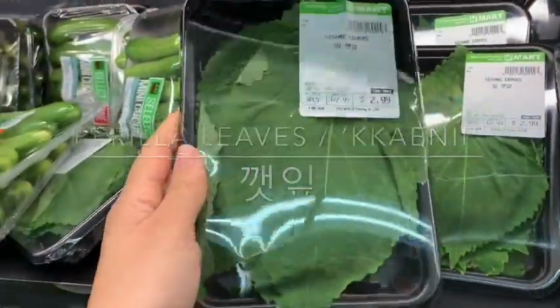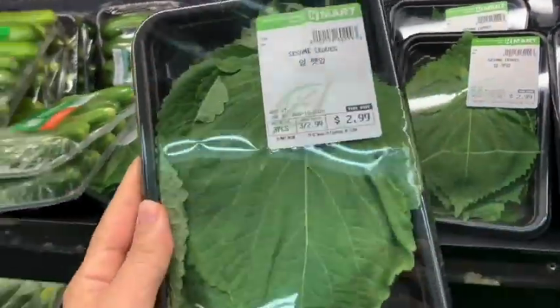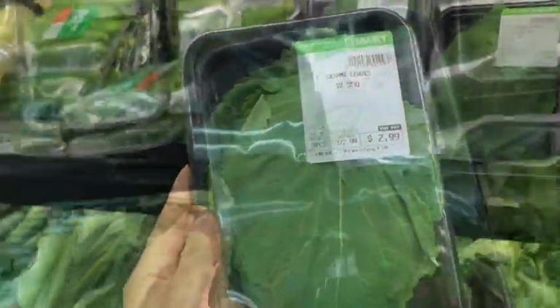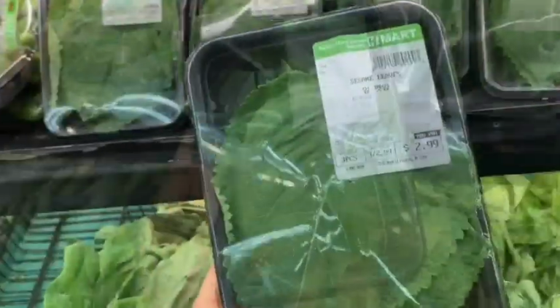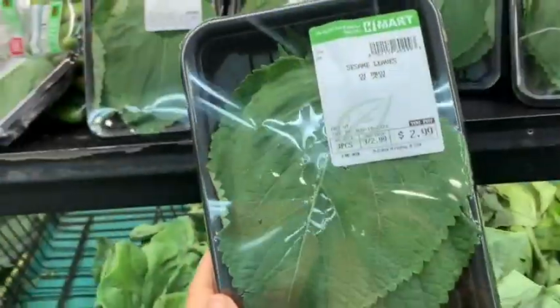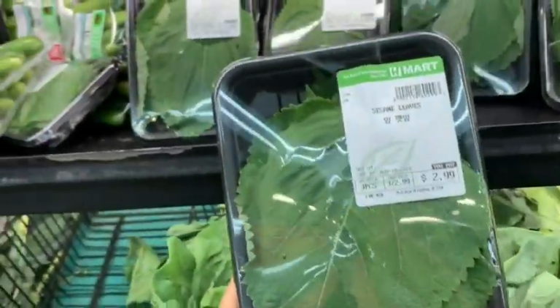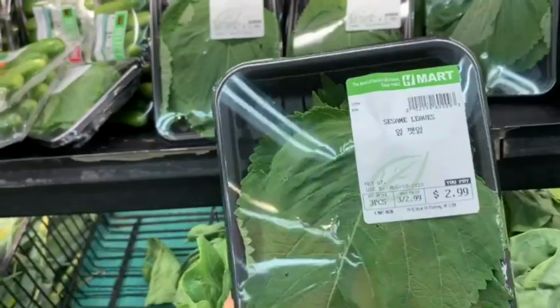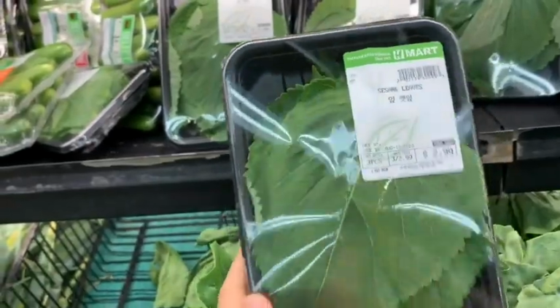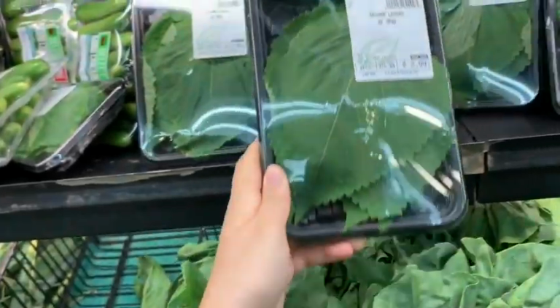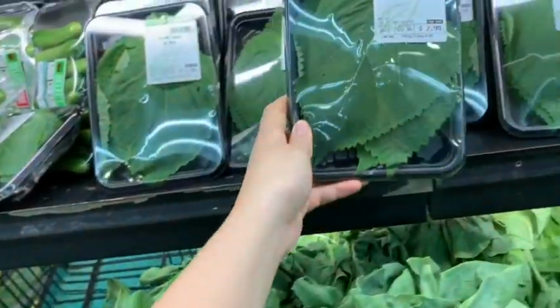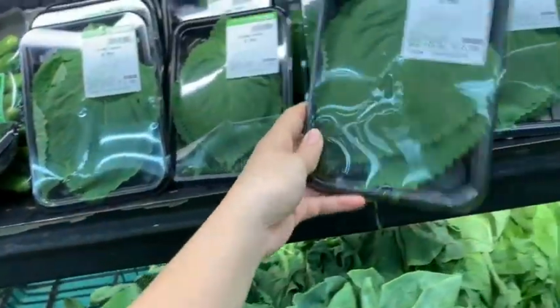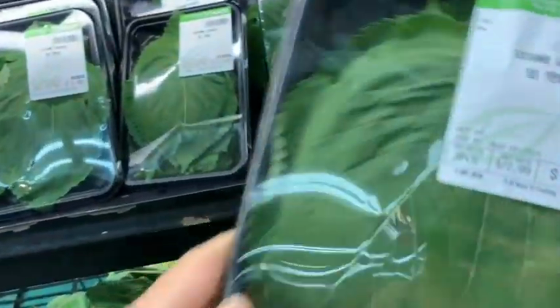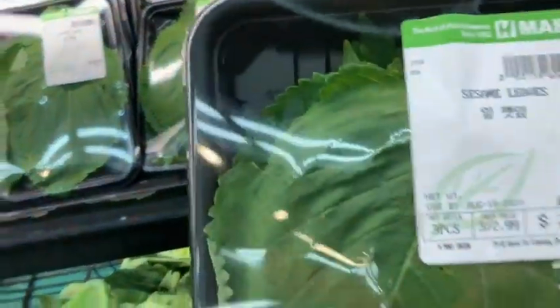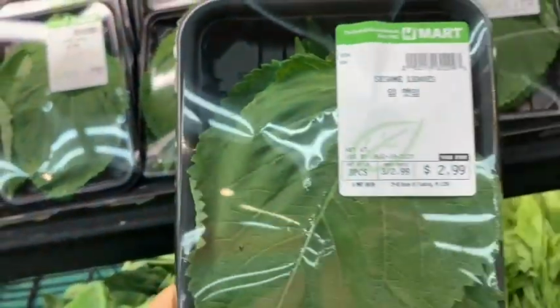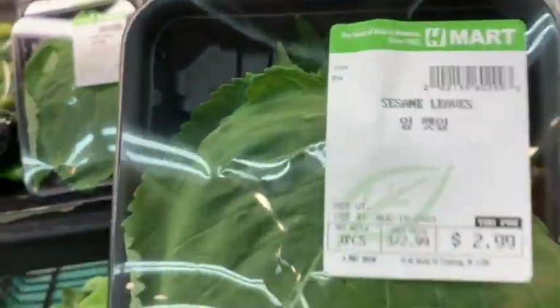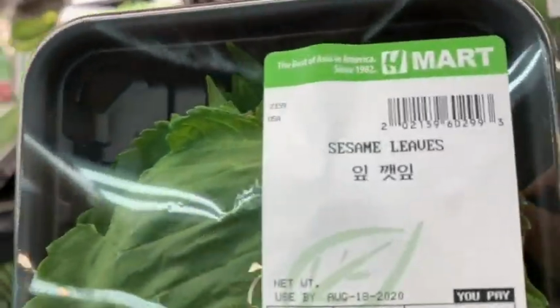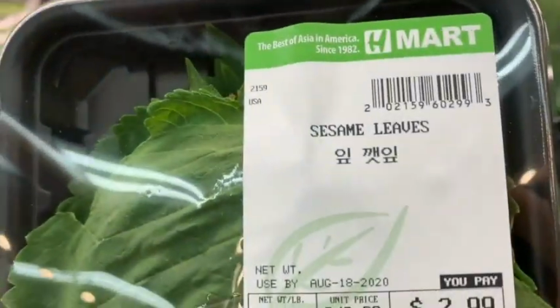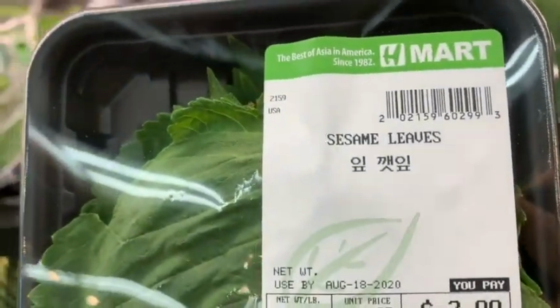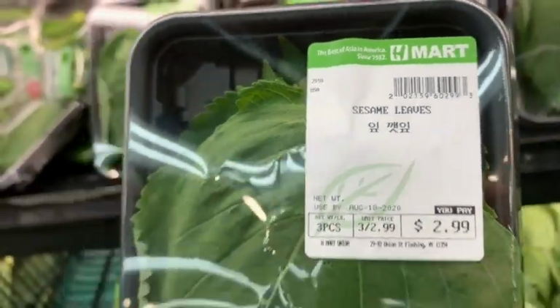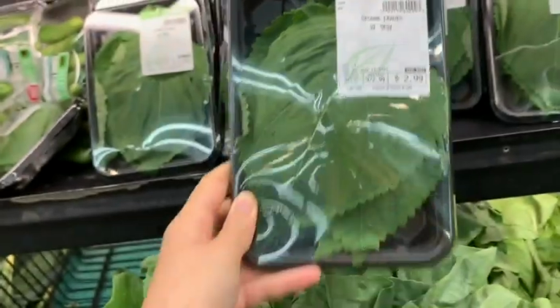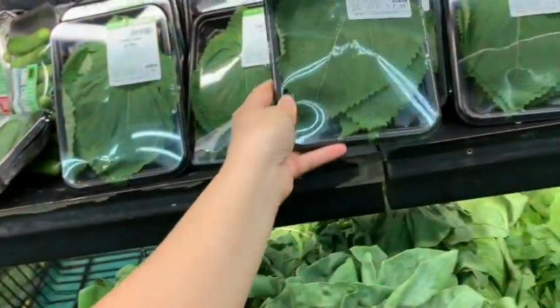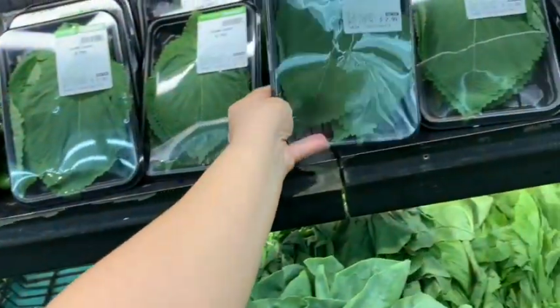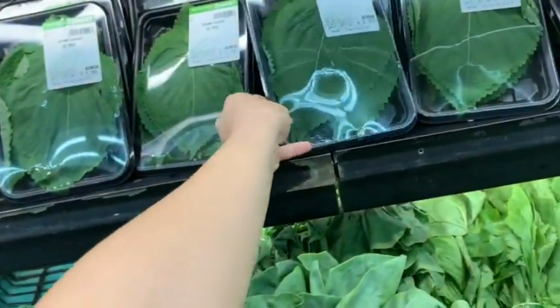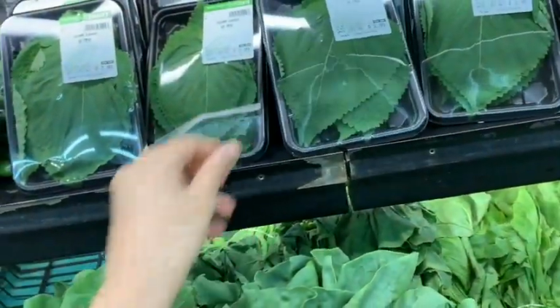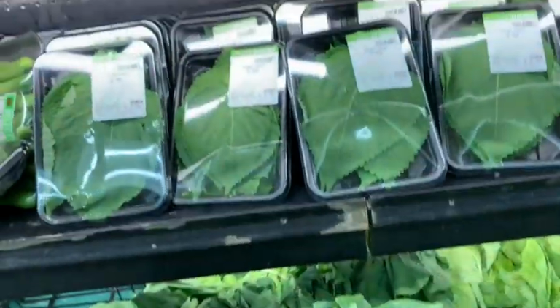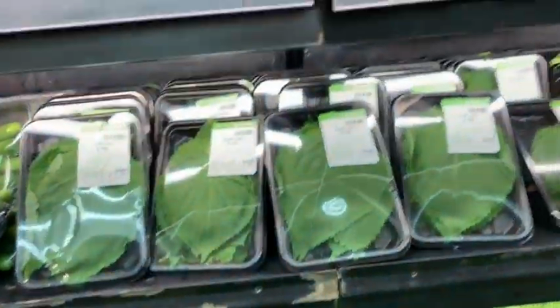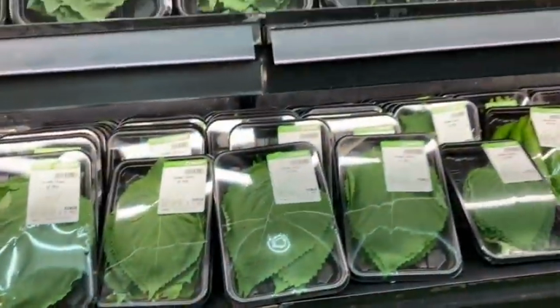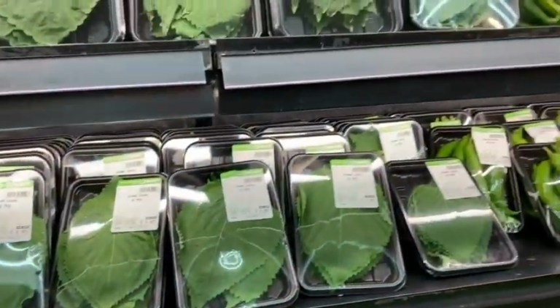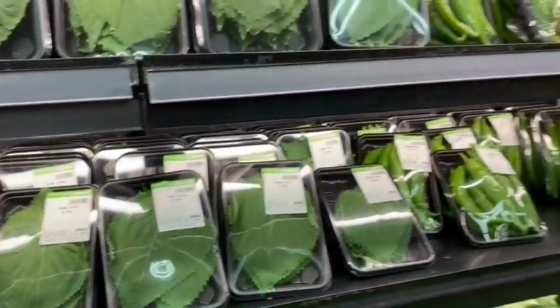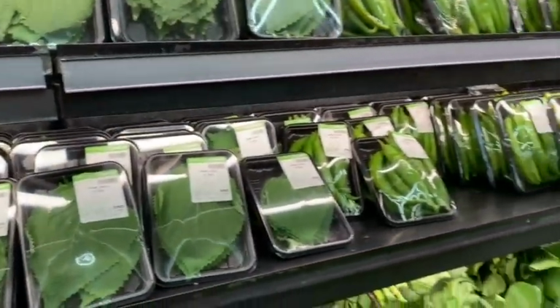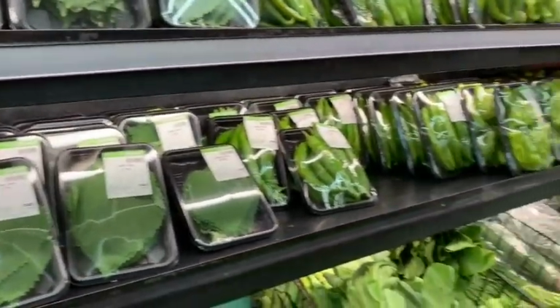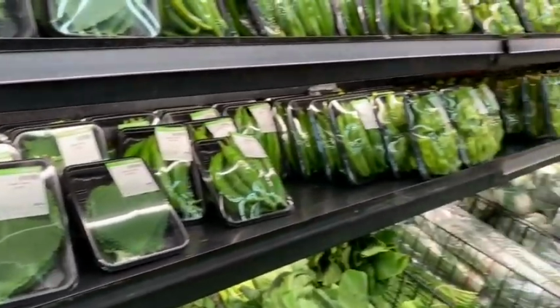This is maybe good for two servings, two people. They're called sesame leaves here, not perilla leaves. You'll find them on the veggie shelf.